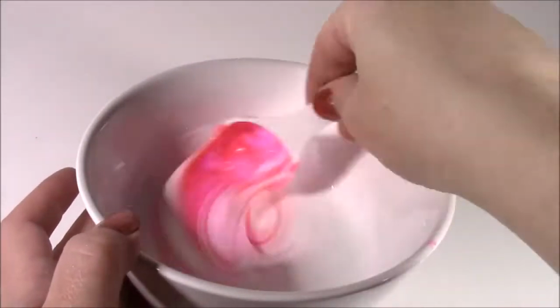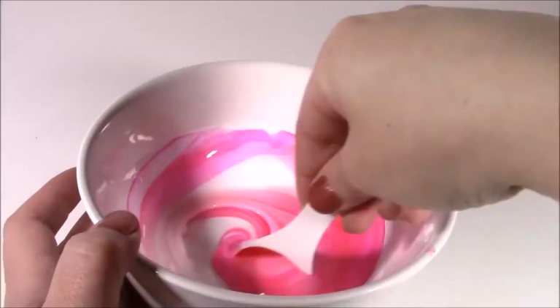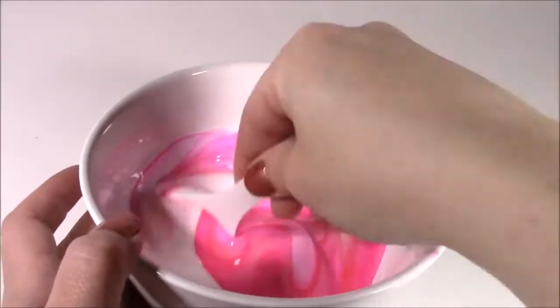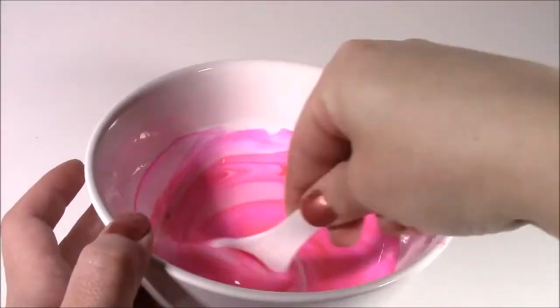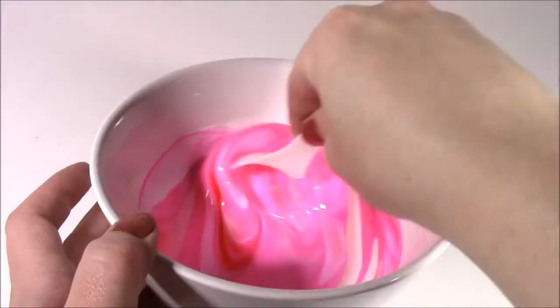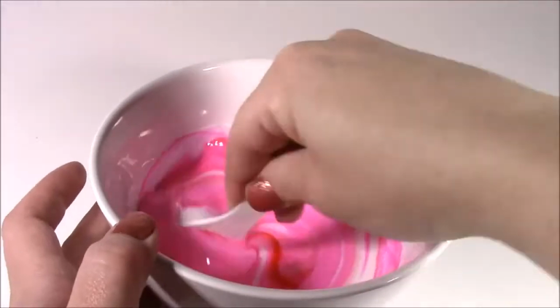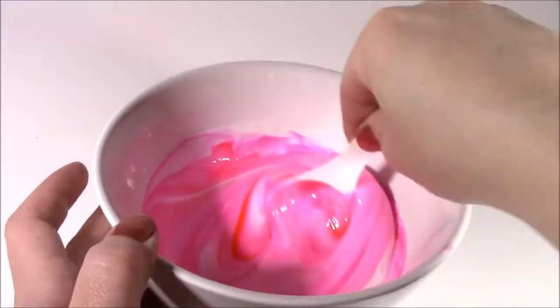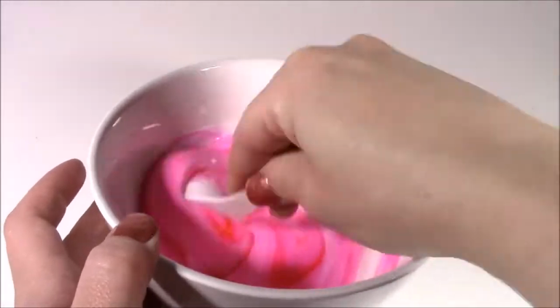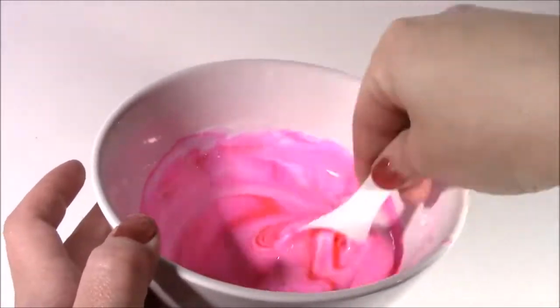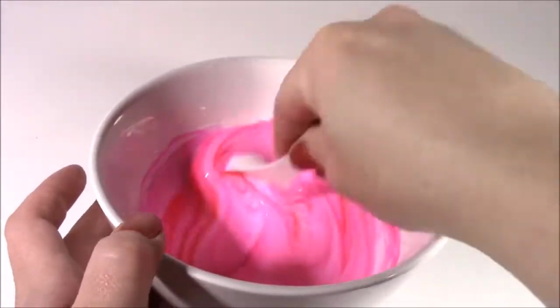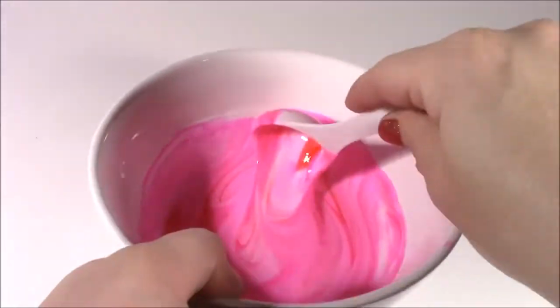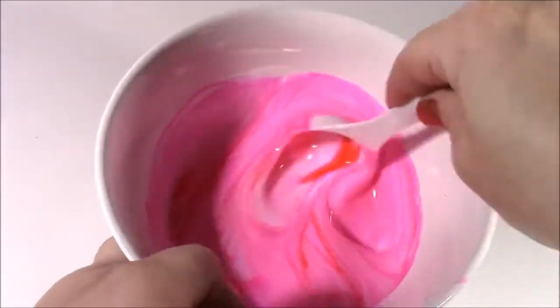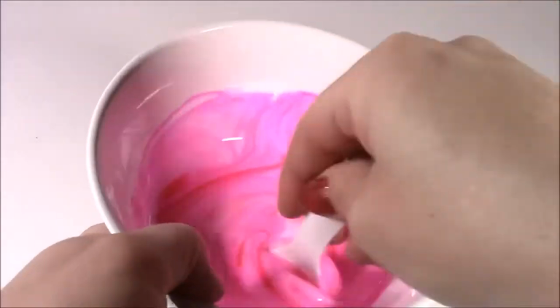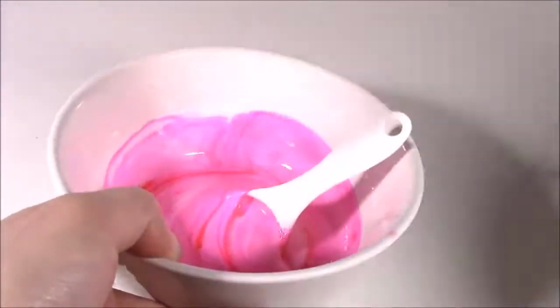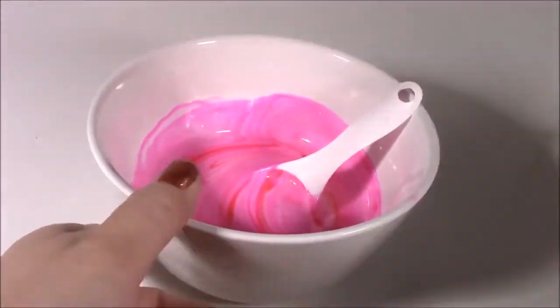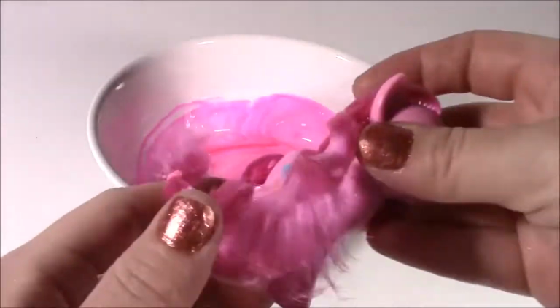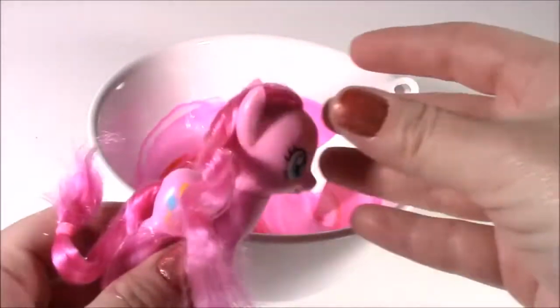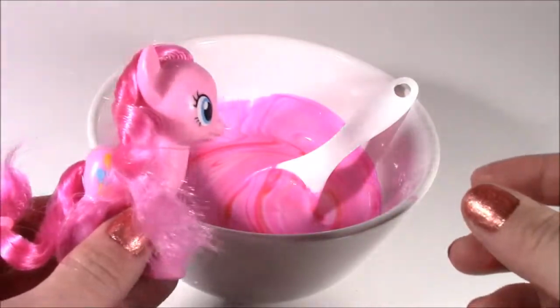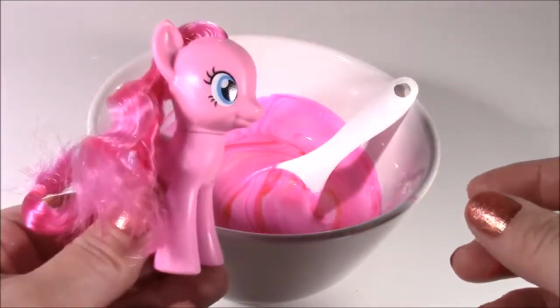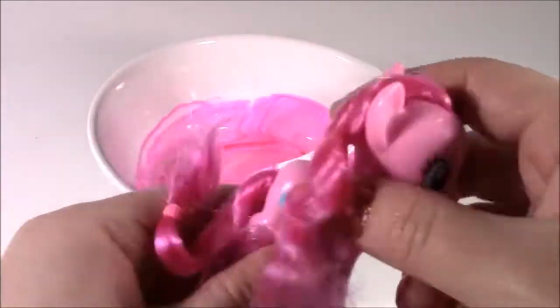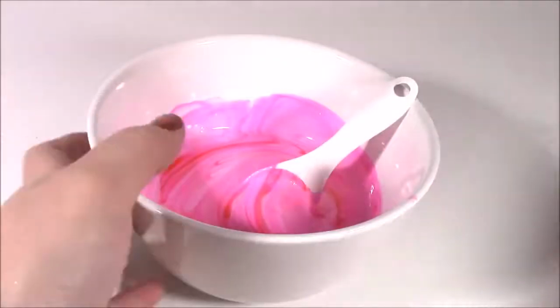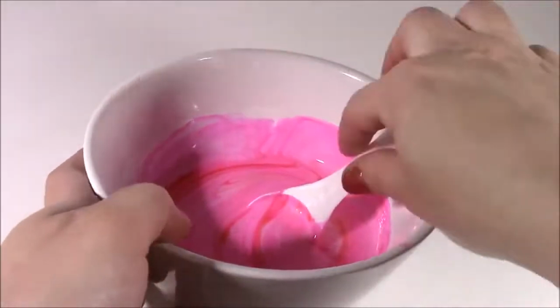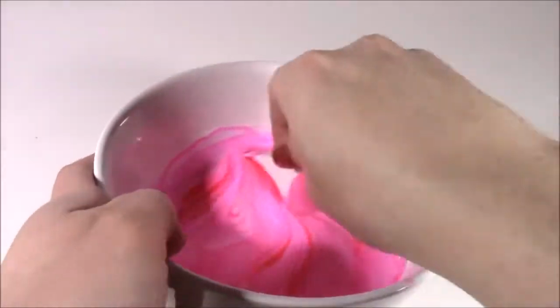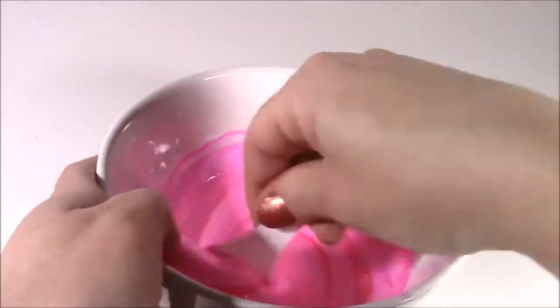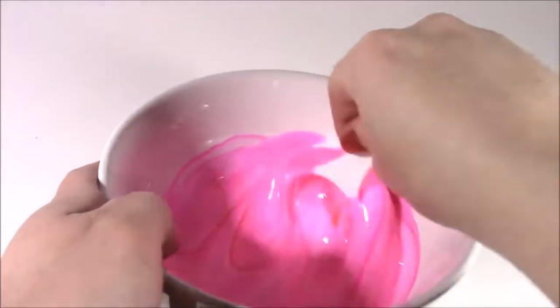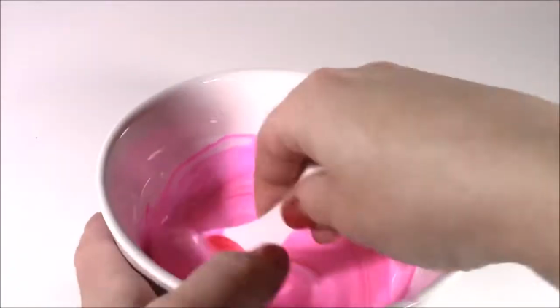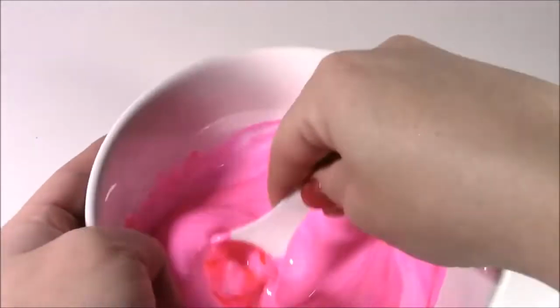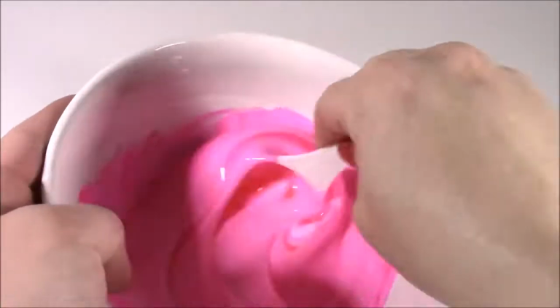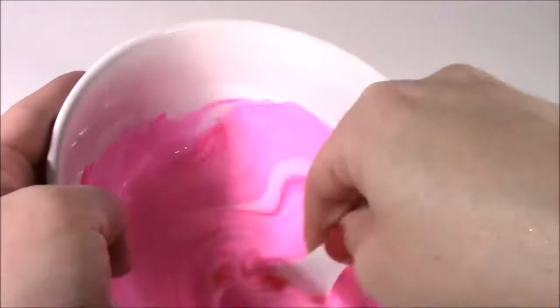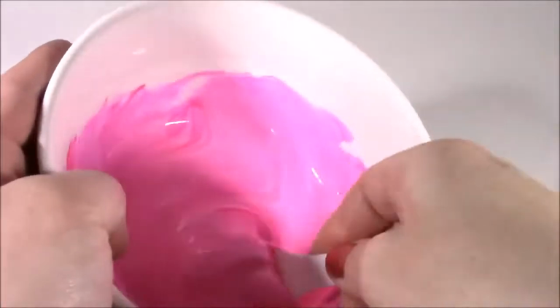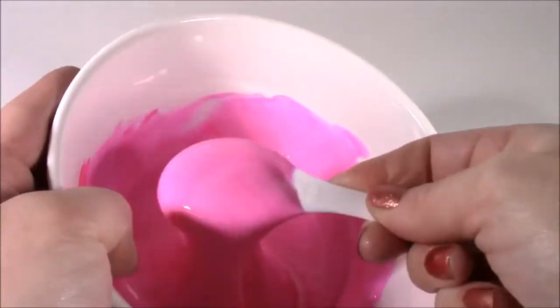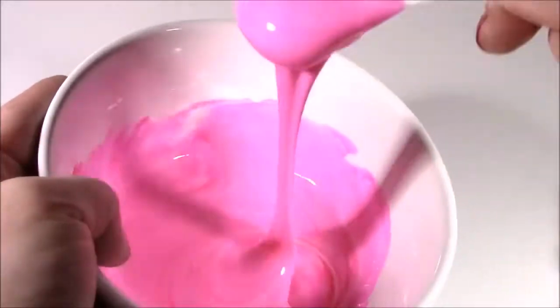It looks red, but look at that — it is turning neon pink. Just the color we want. Kind of matches Pinkie perfectly. Keep mixing it. I don't think I'm going to add any more. It's perfect.